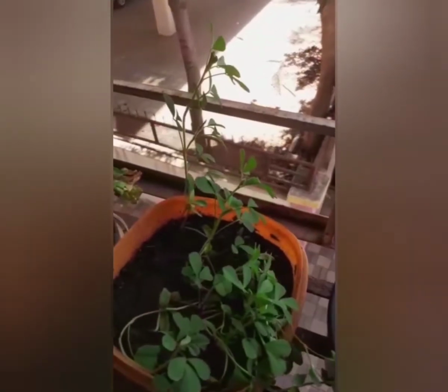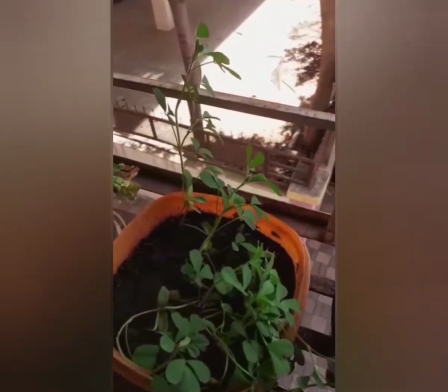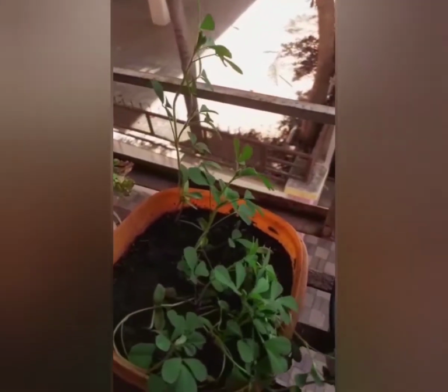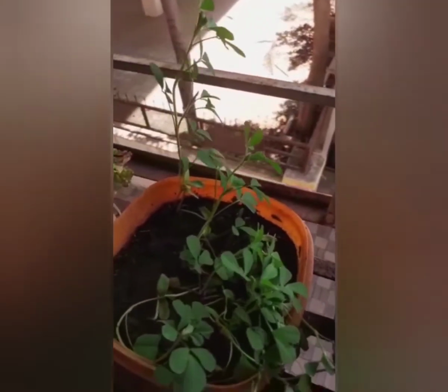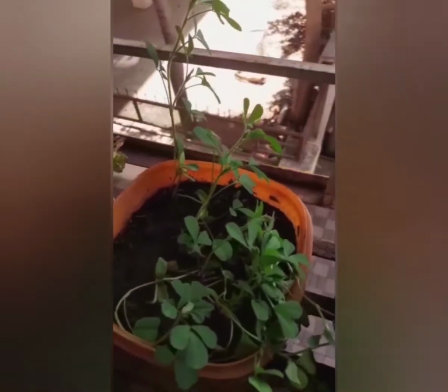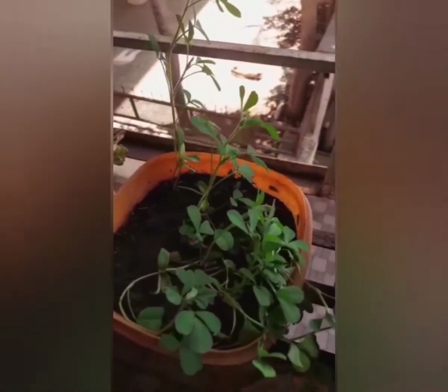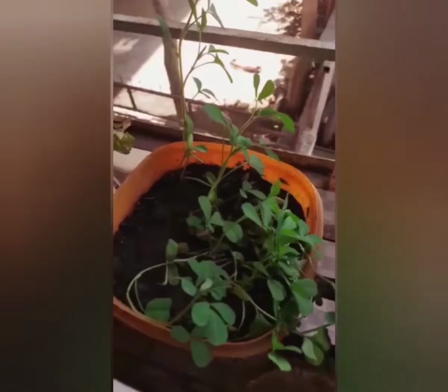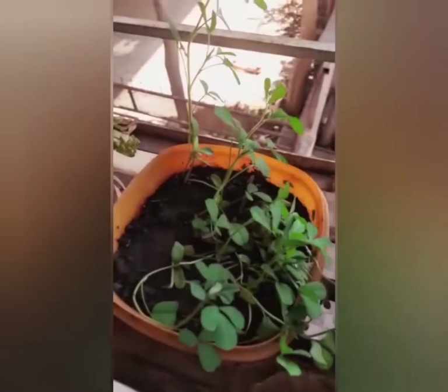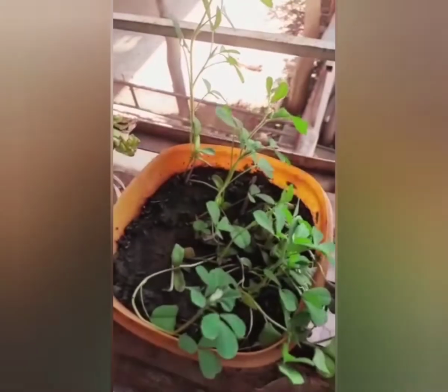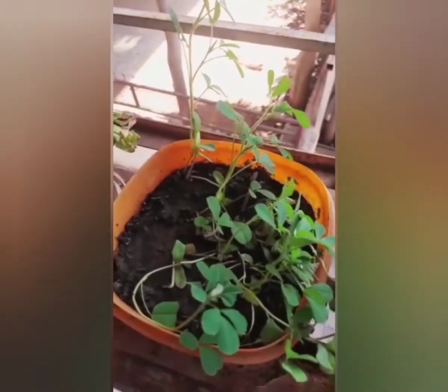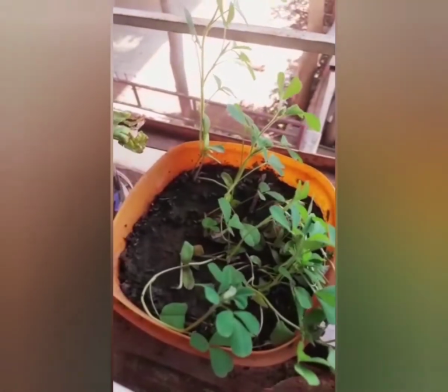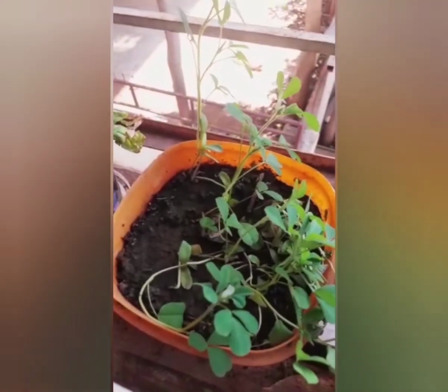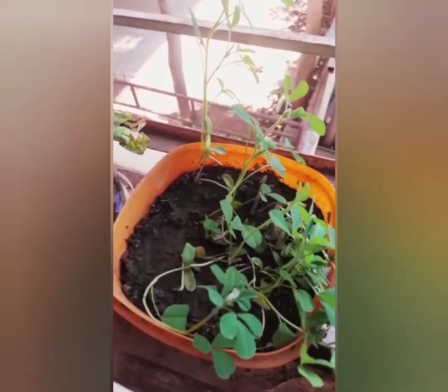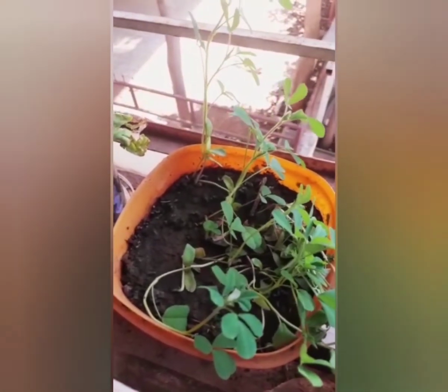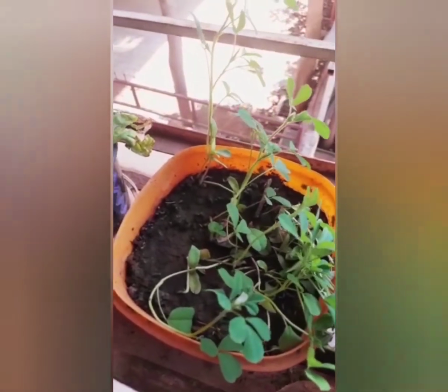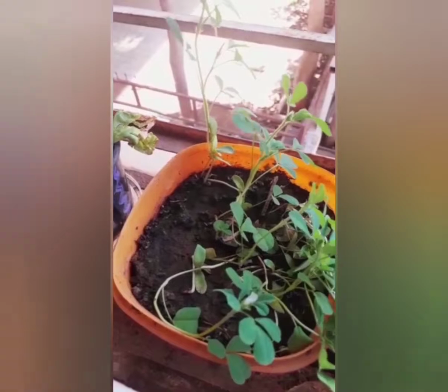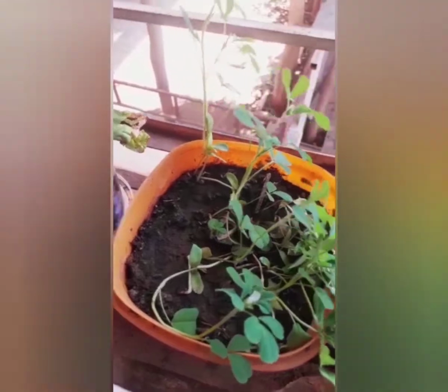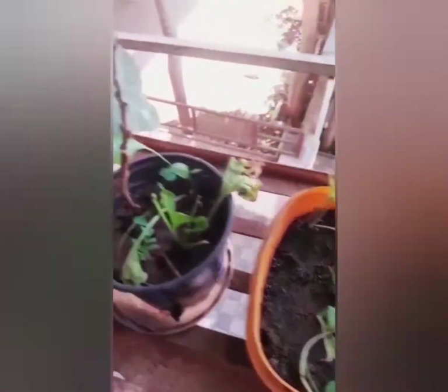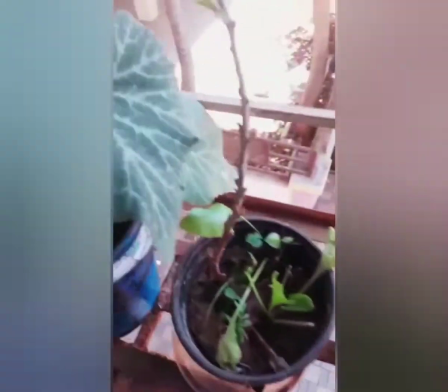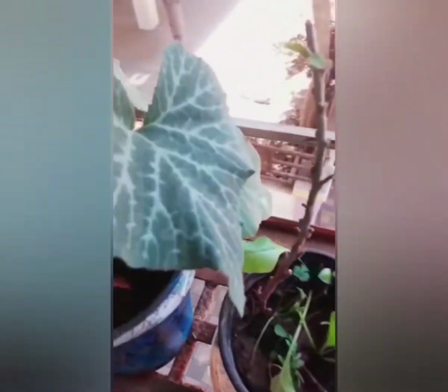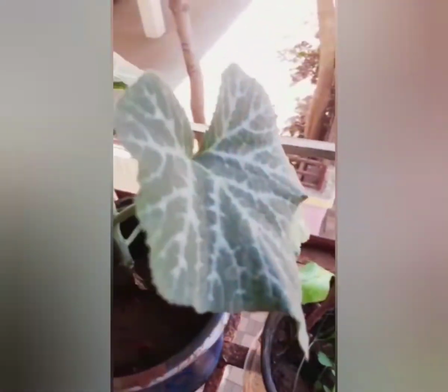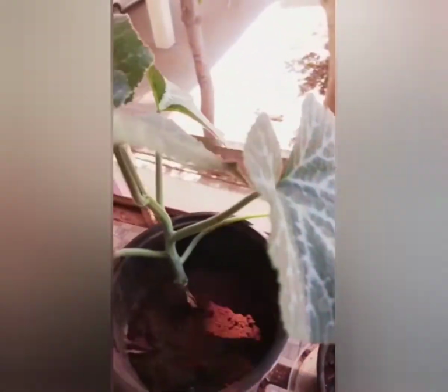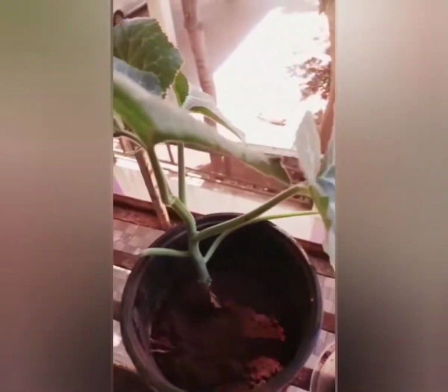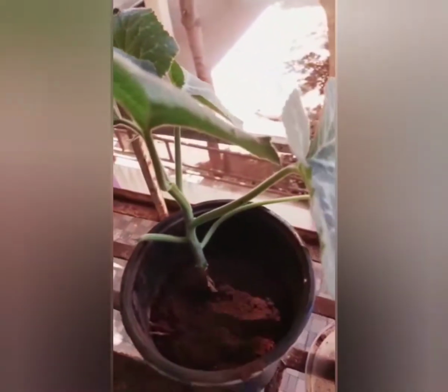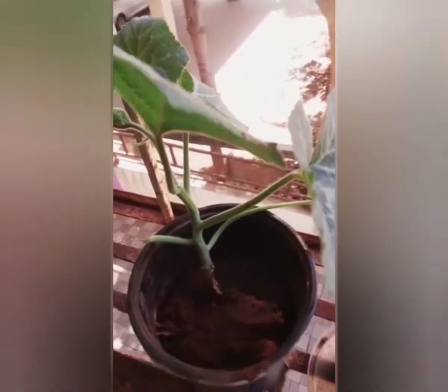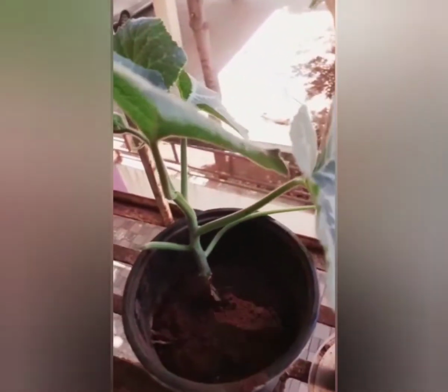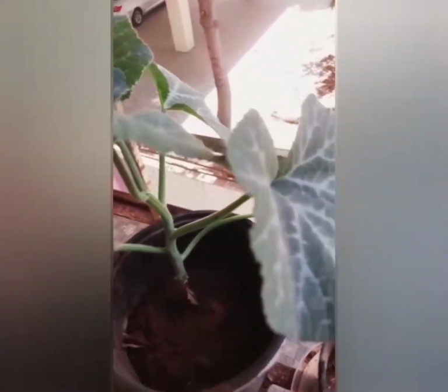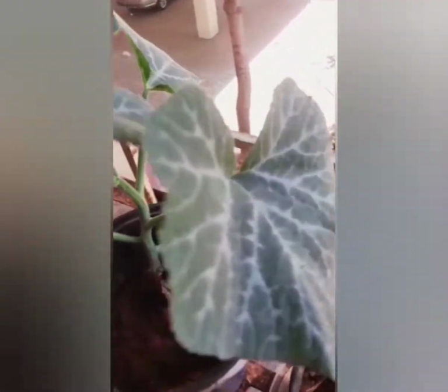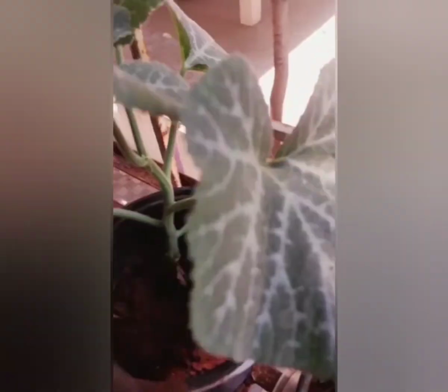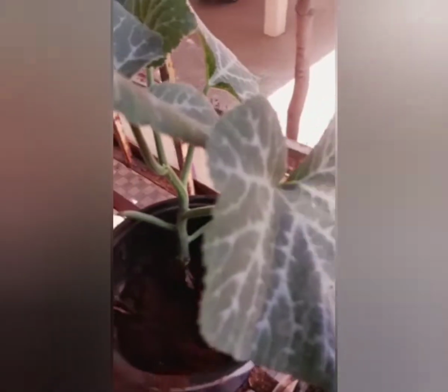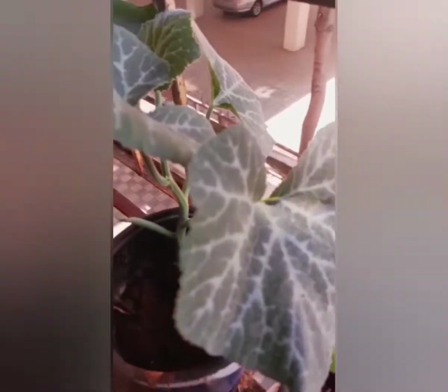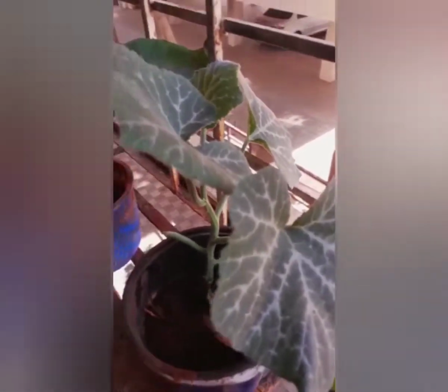This is a kitchen garden. Methi — fenugreek. Next one is pumpkin — a small pumpkin plant.